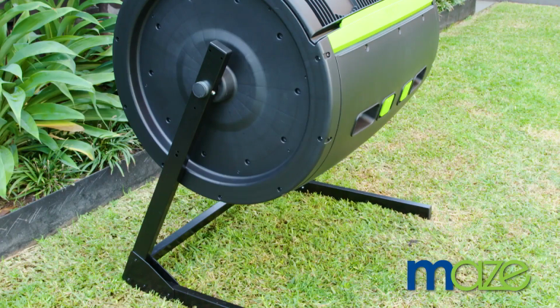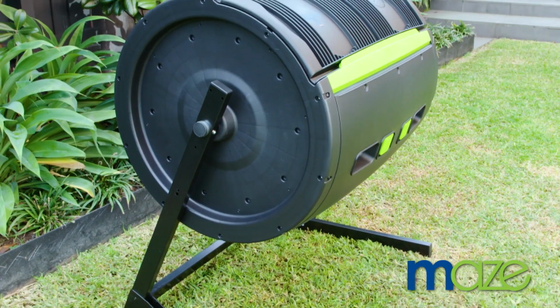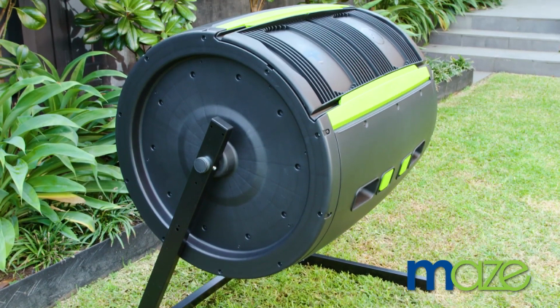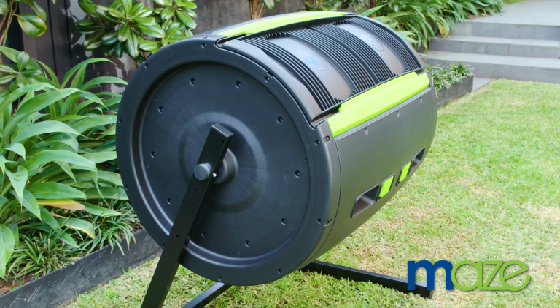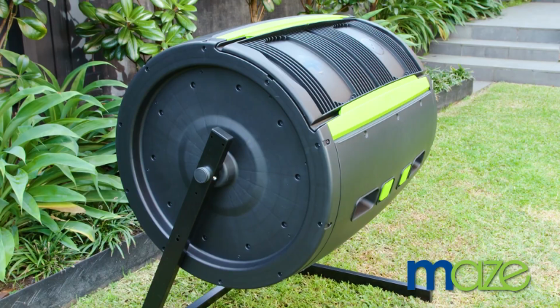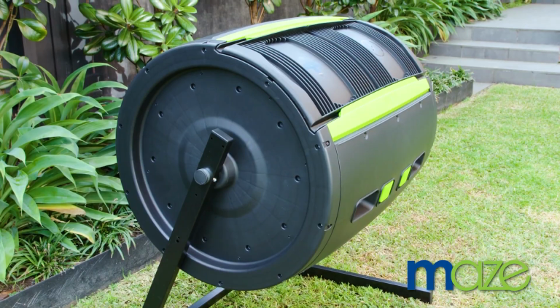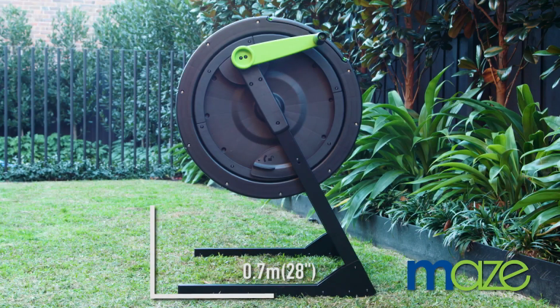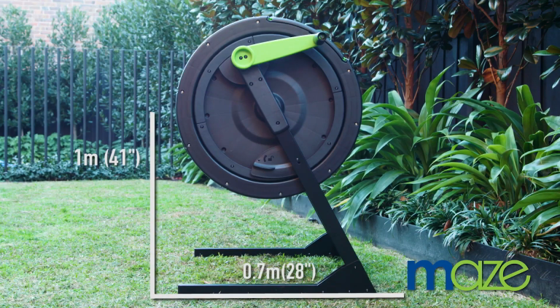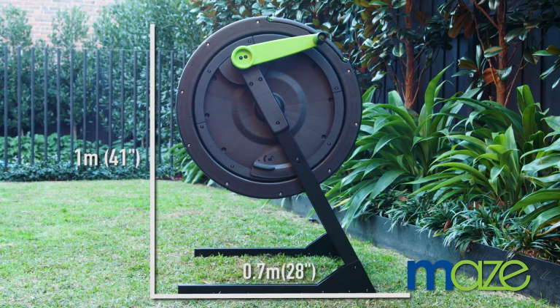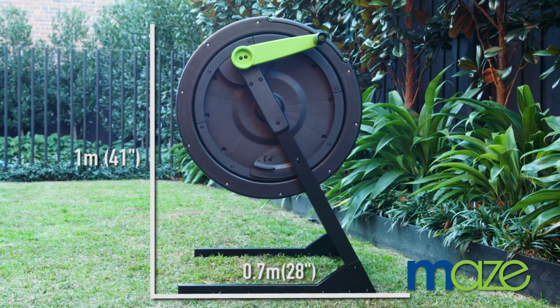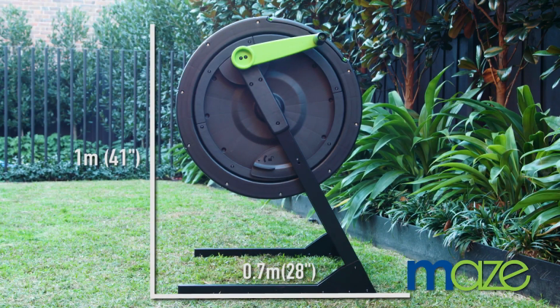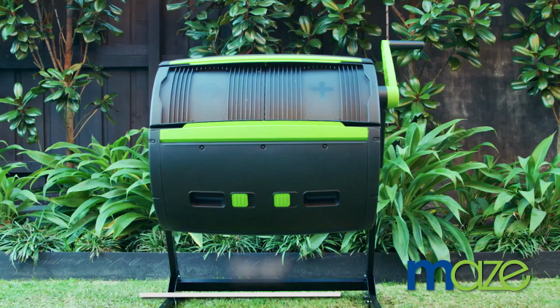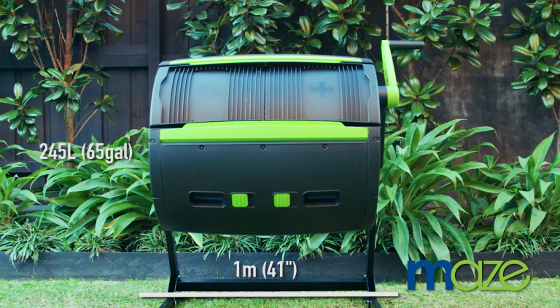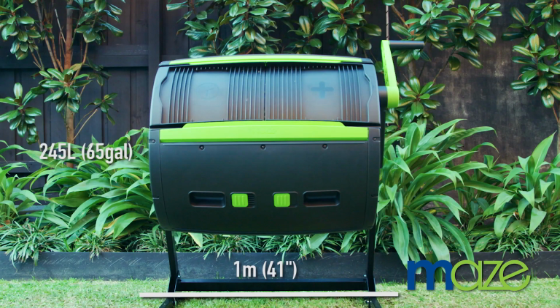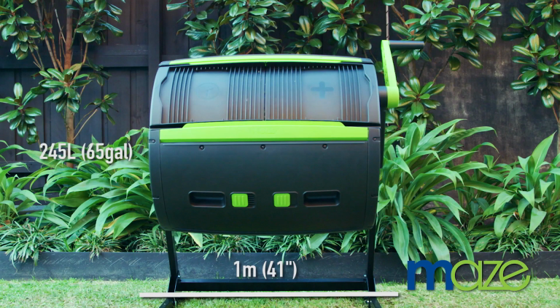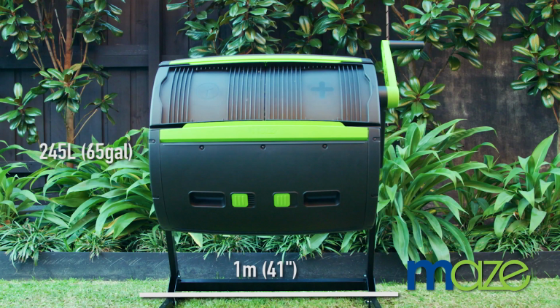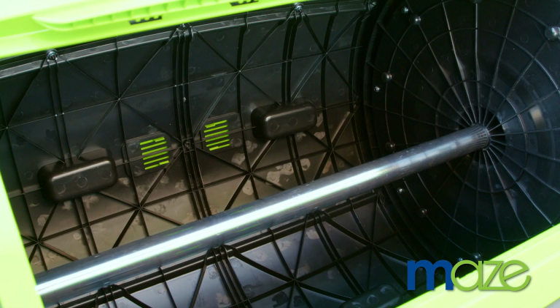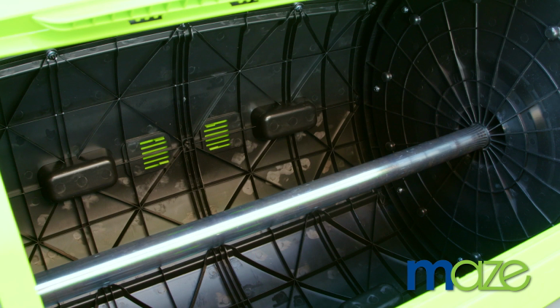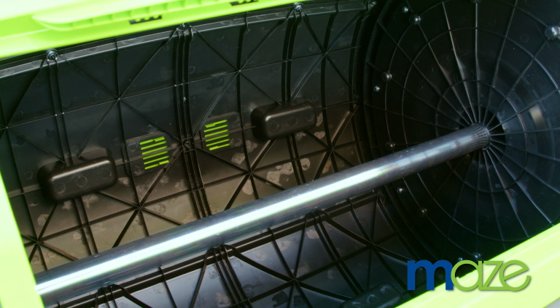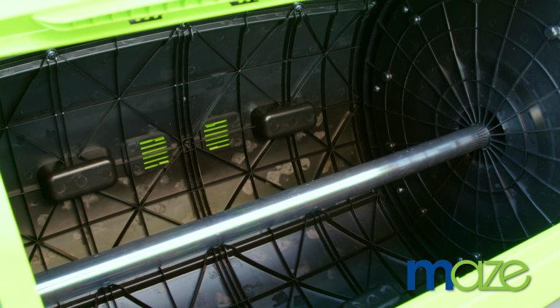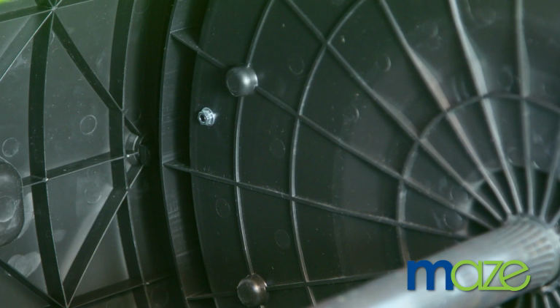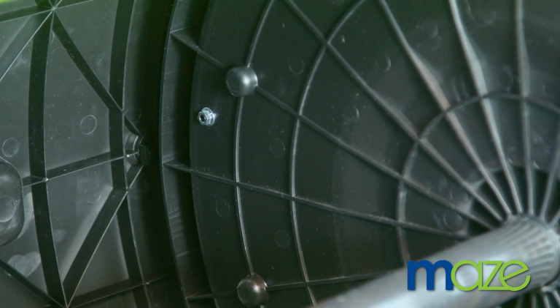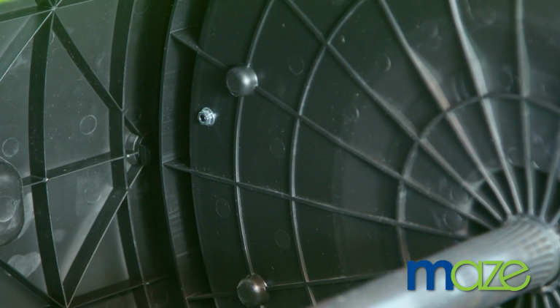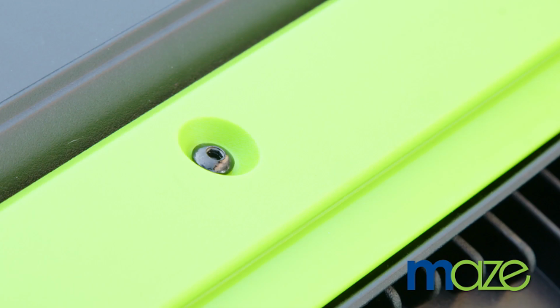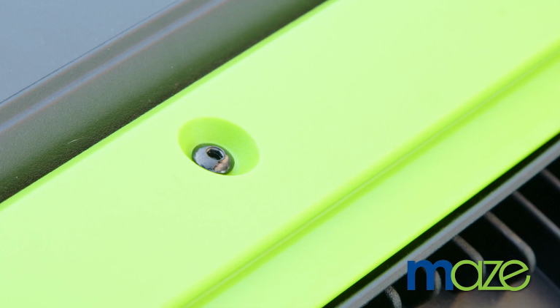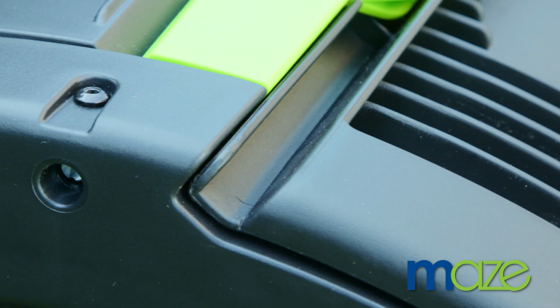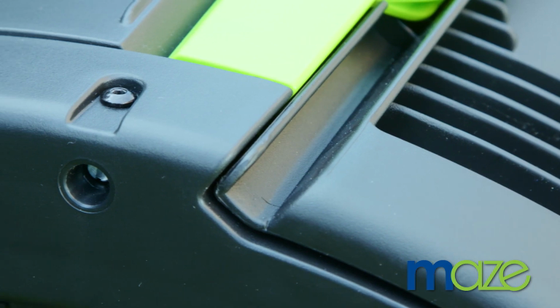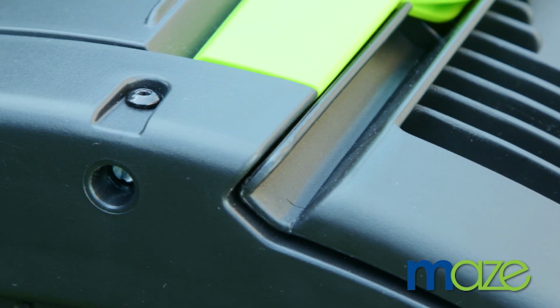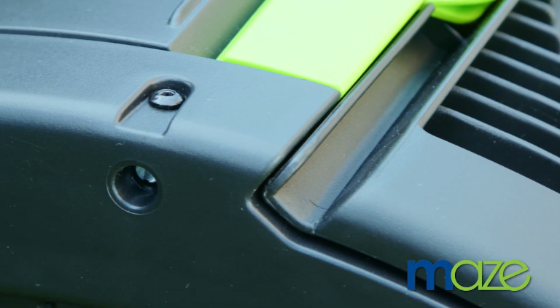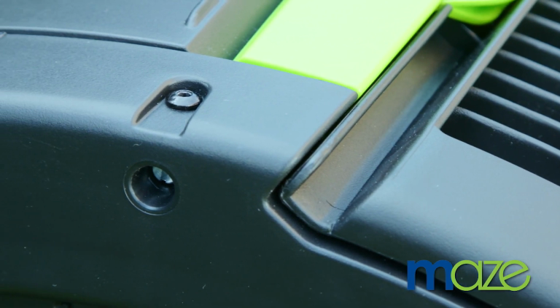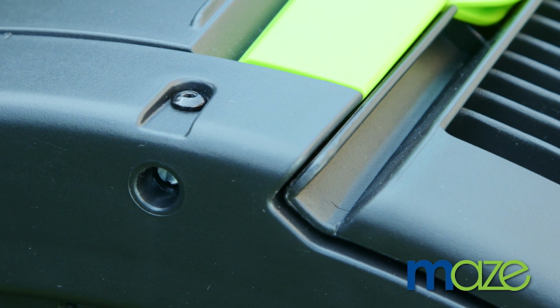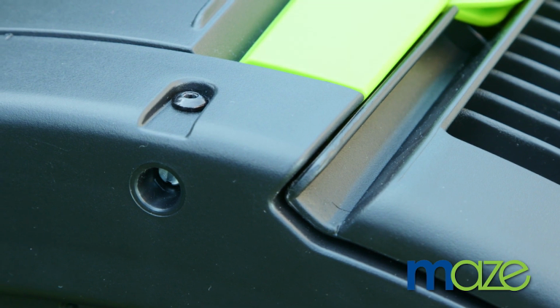The large barrel gives you plenty of space to create compost without taking up too much space in your backyard. This heavy-duty barrel is designed with the best material to endure constant turning and to withstand the elements over time.